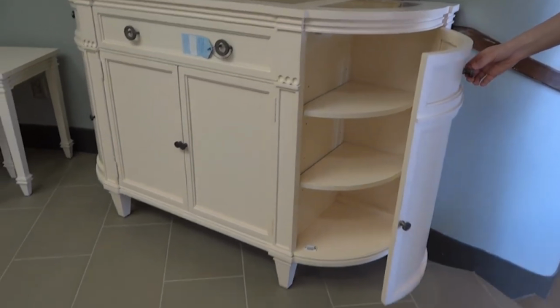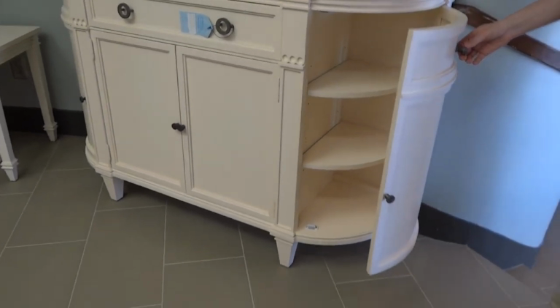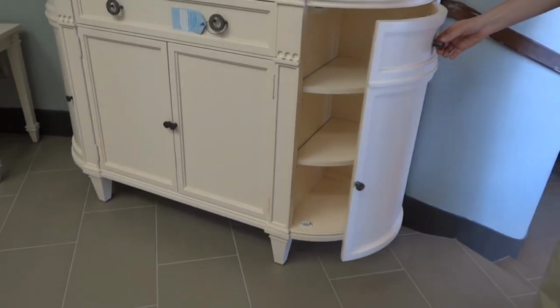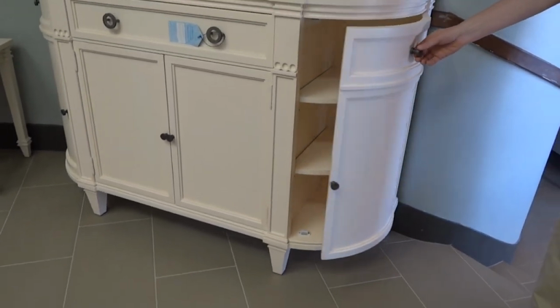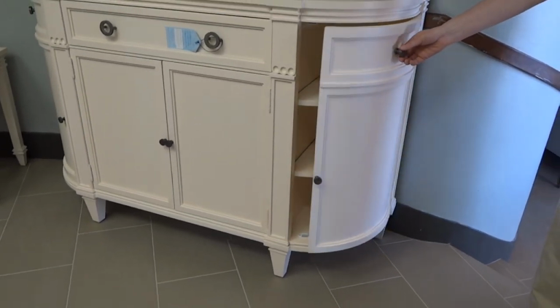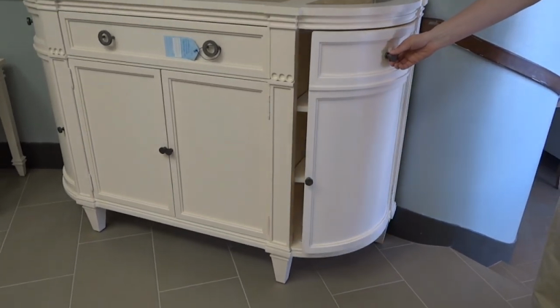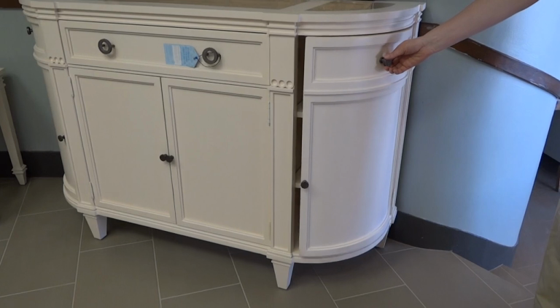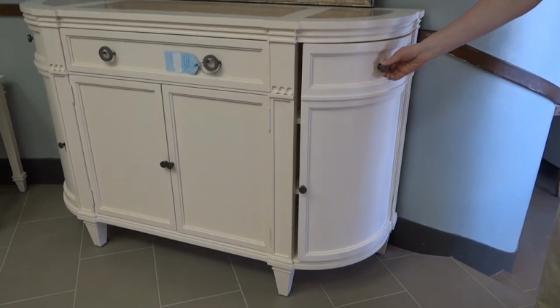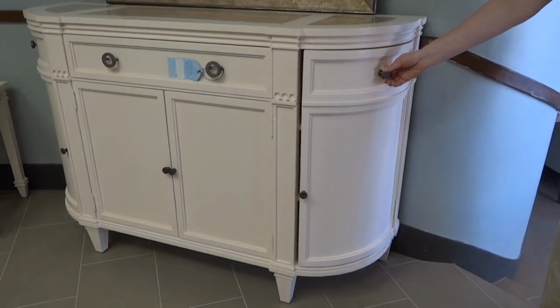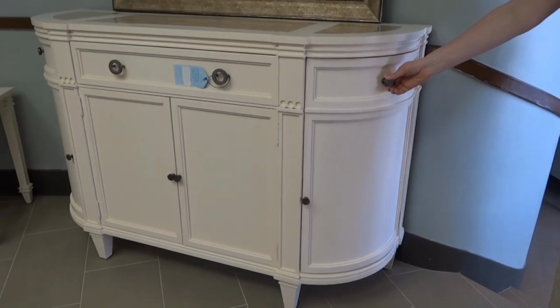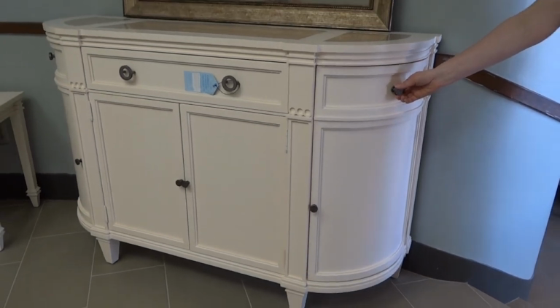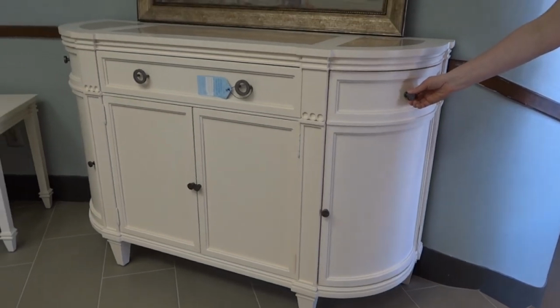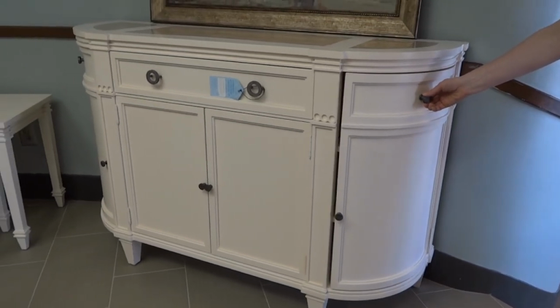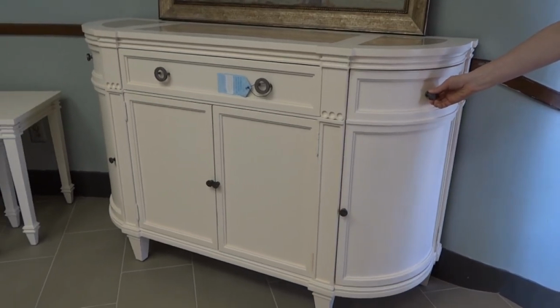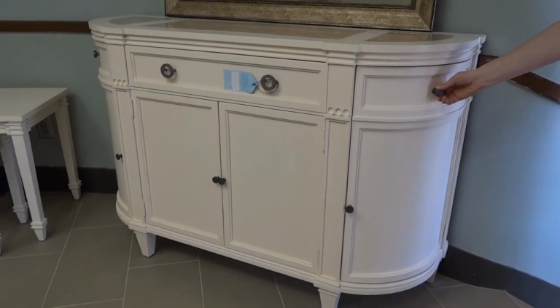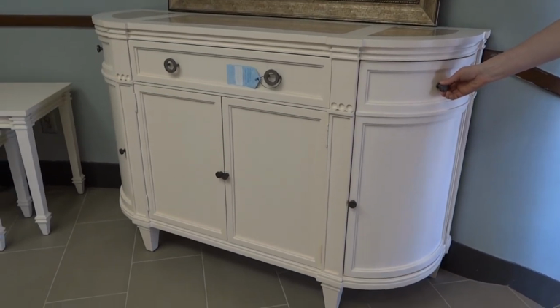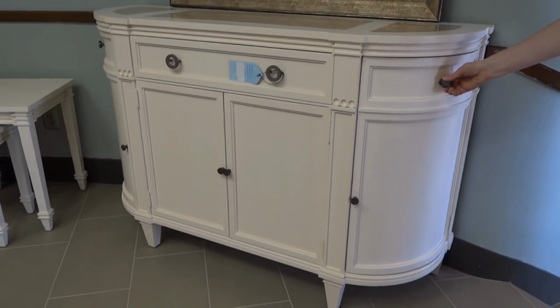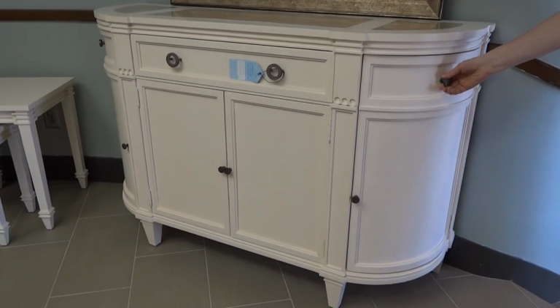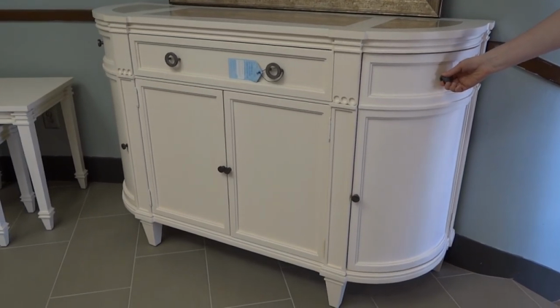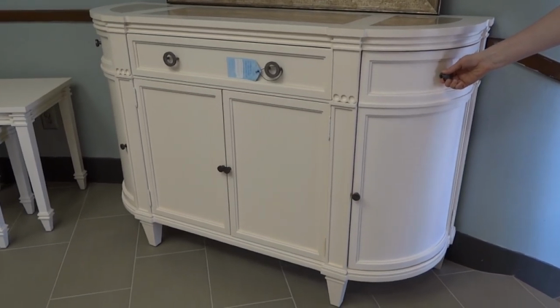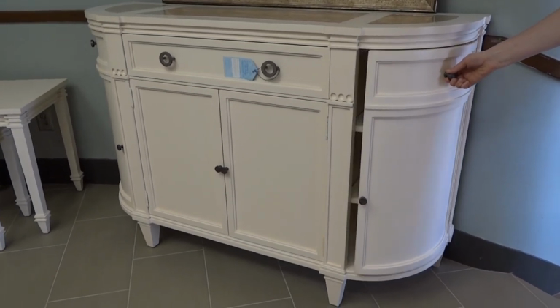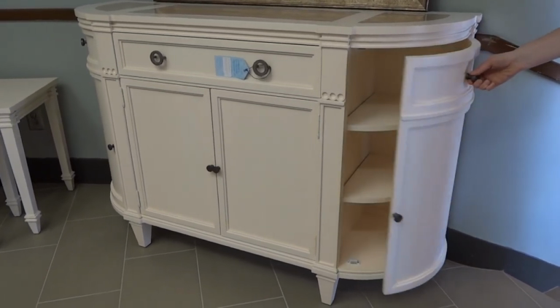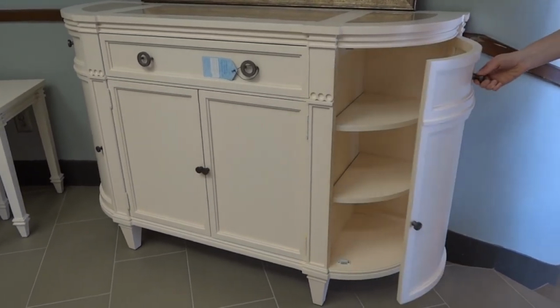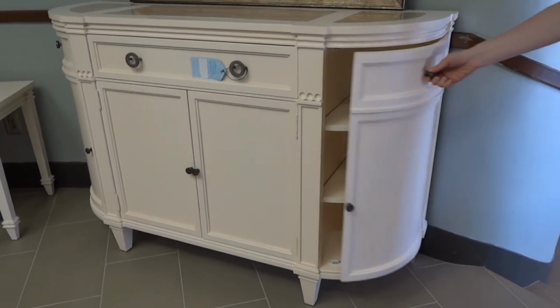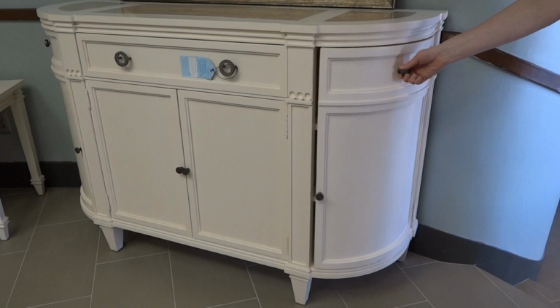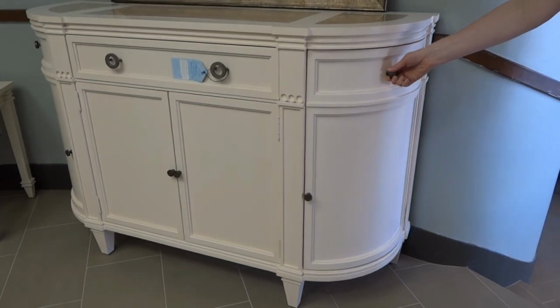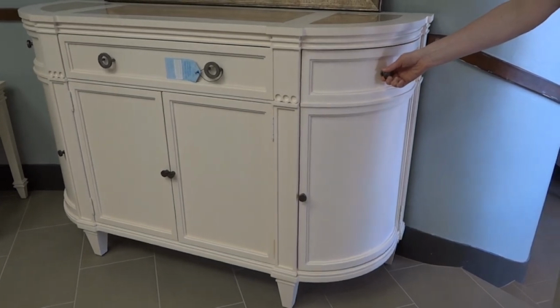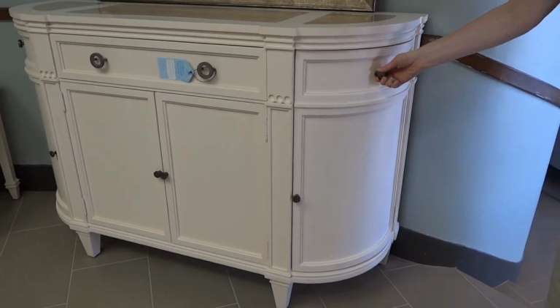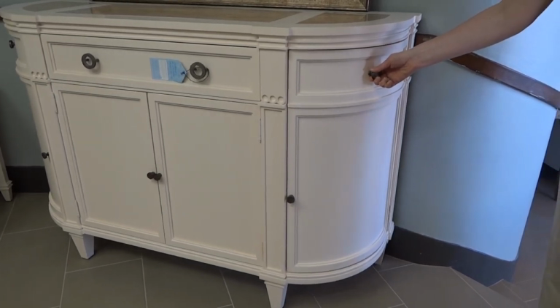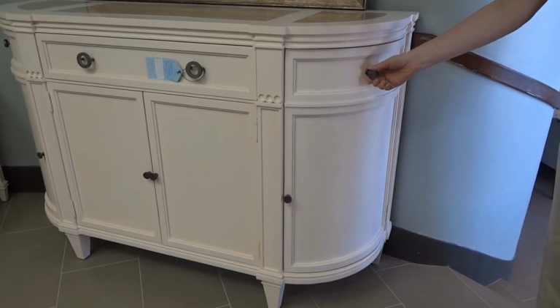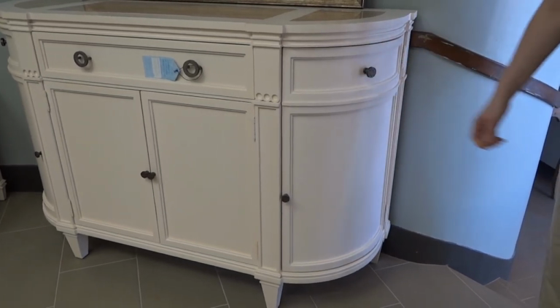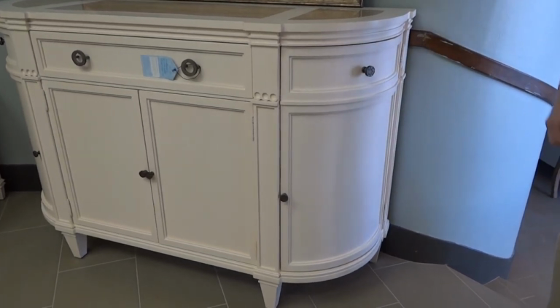It just amazes me, the quality of this curved door, and how you don't have to pull too hard, but if it's just hard enough, you know it's going to stay there.